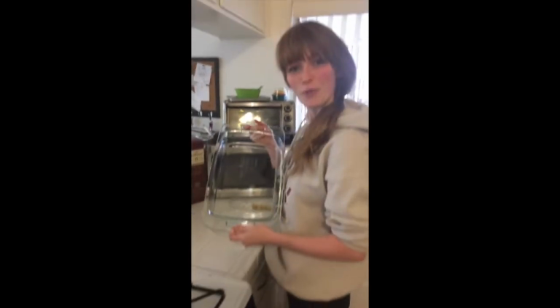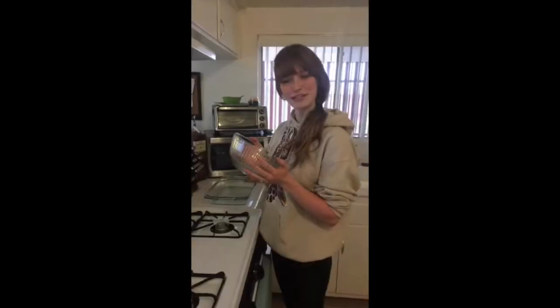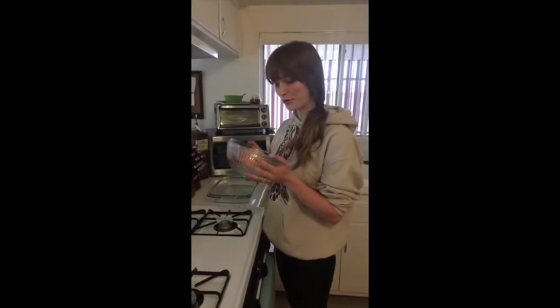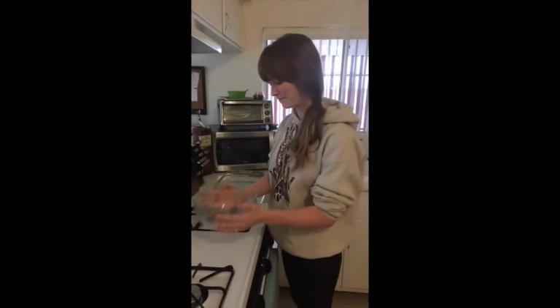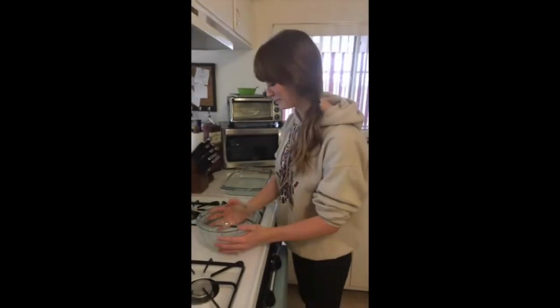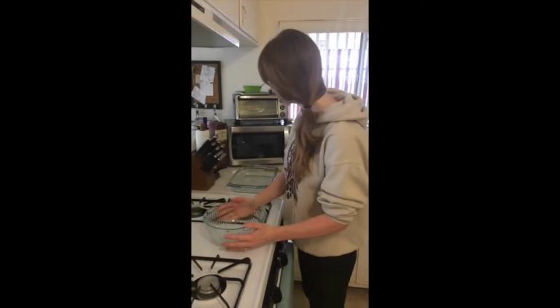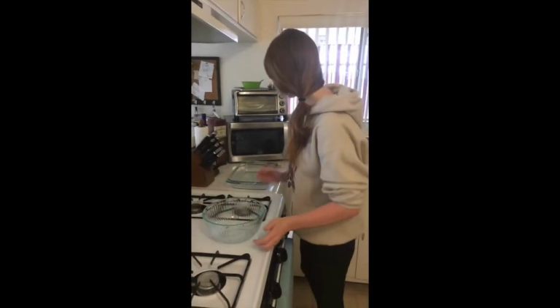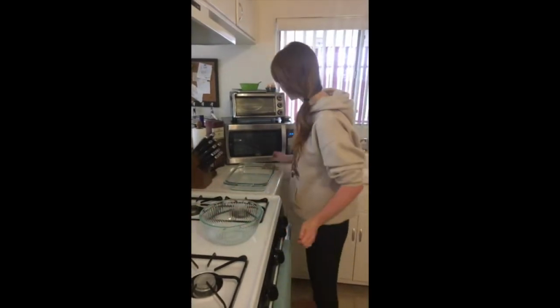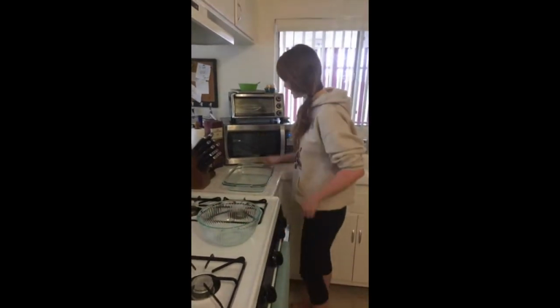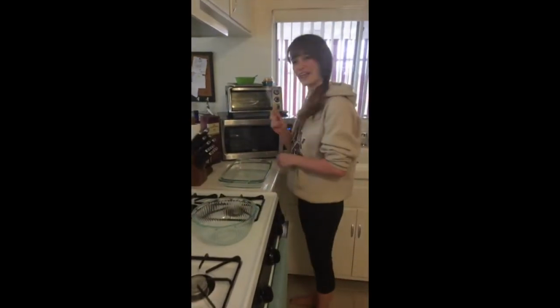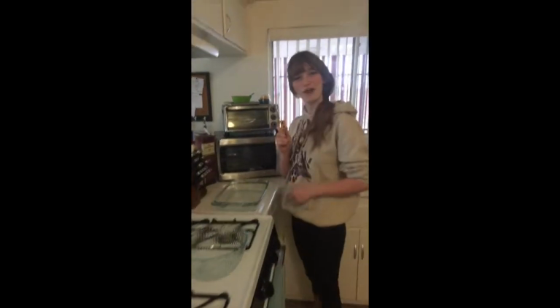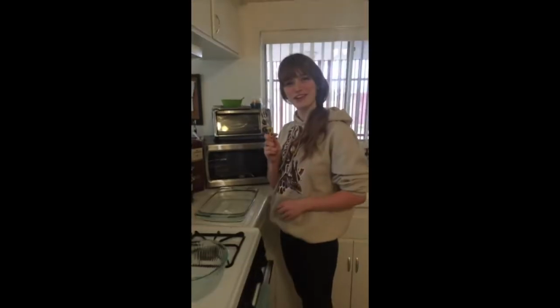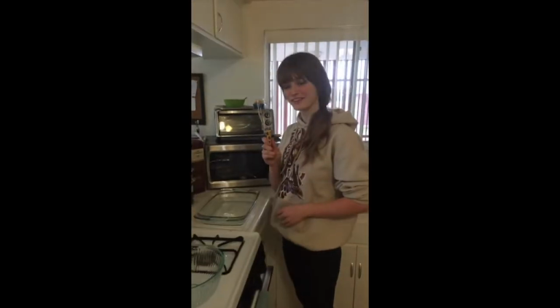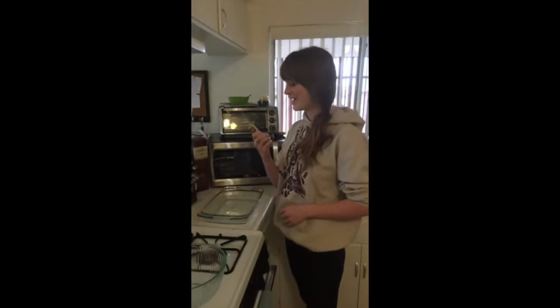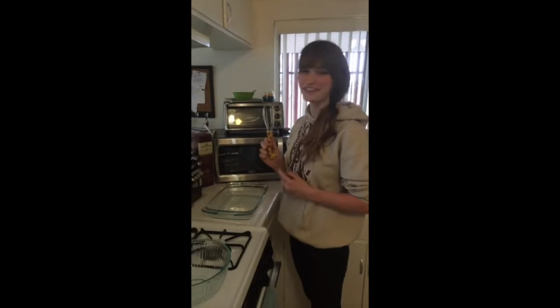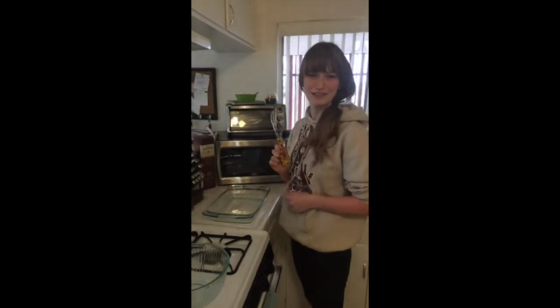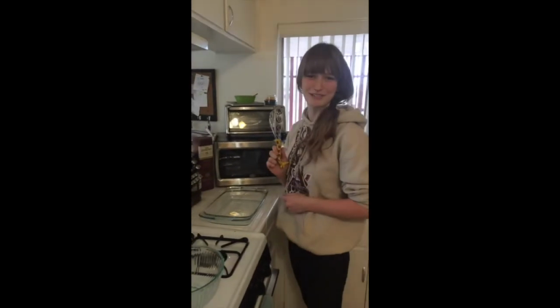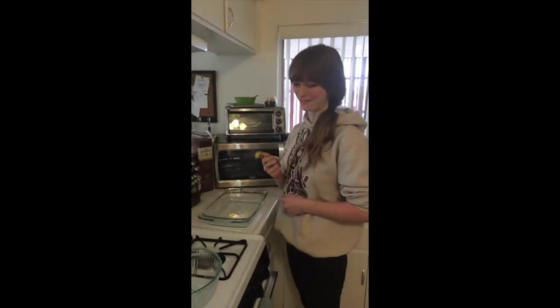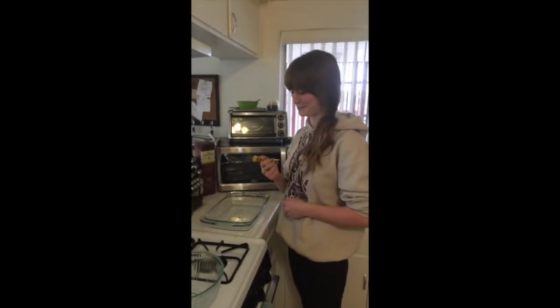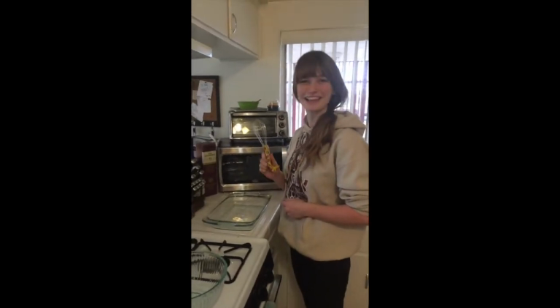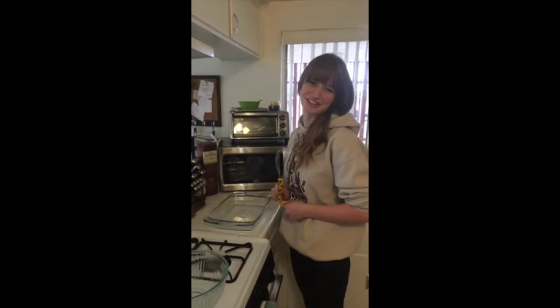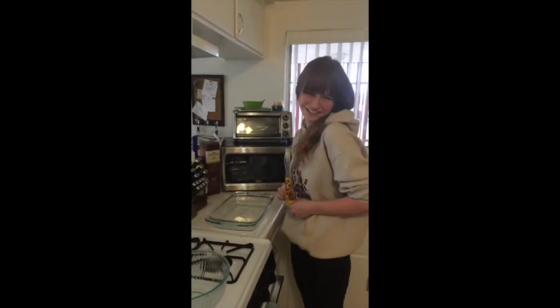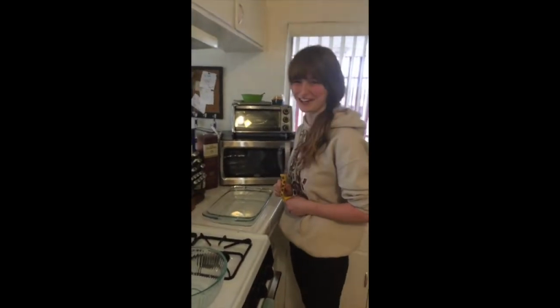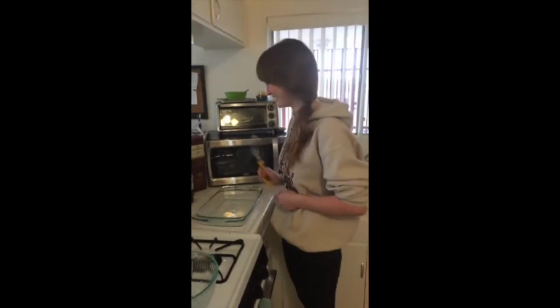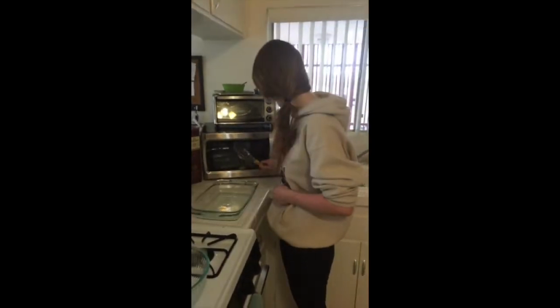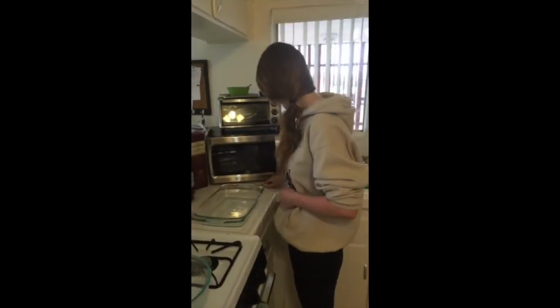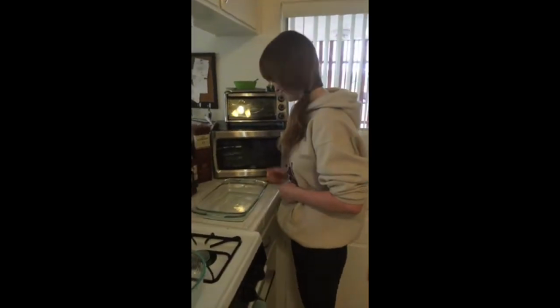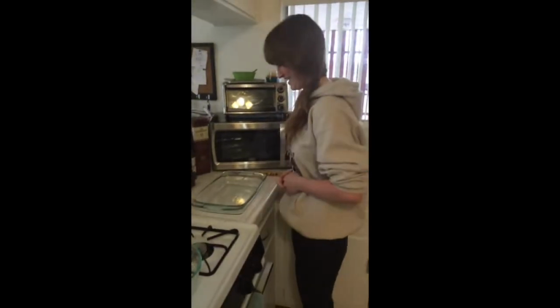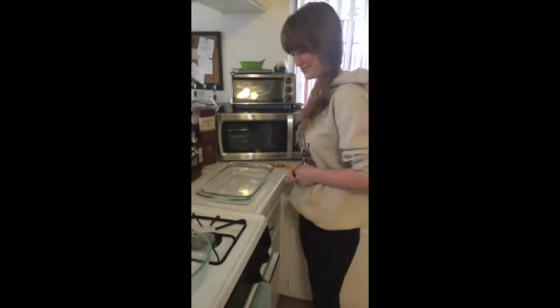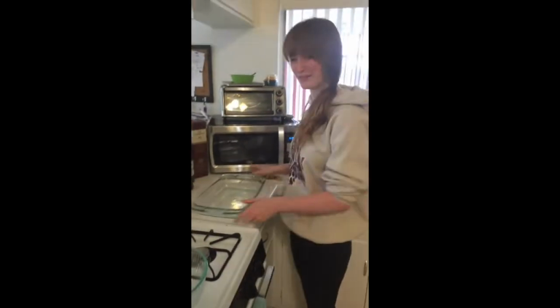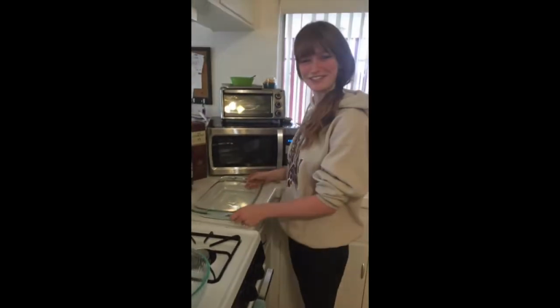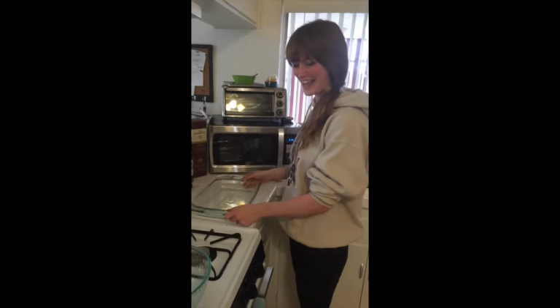One bowl and one whisk. It doesn't have to be a giraffe whisk, but I like giraffes, so that's what I'm going to use today.